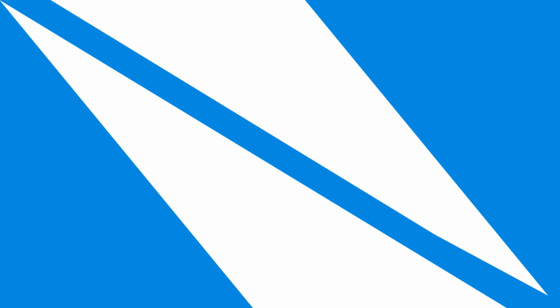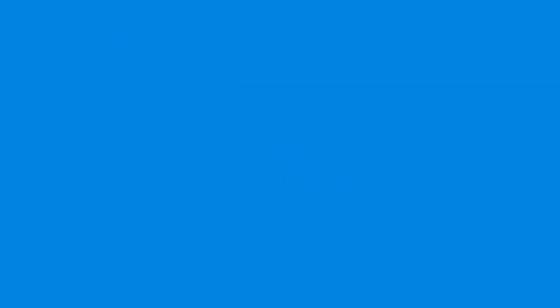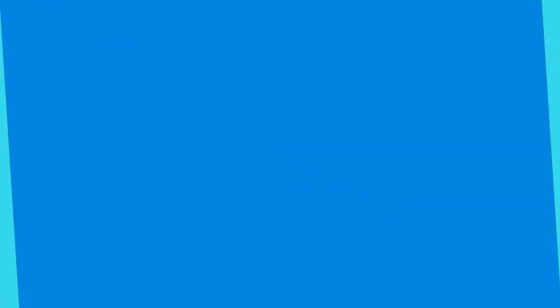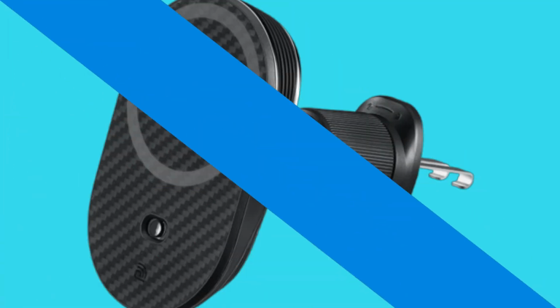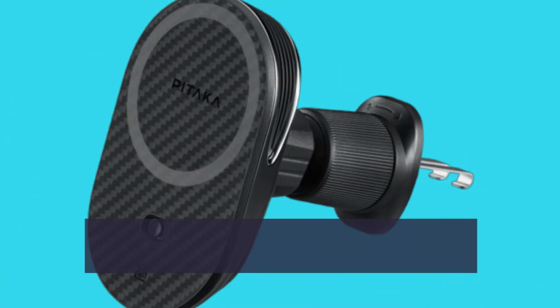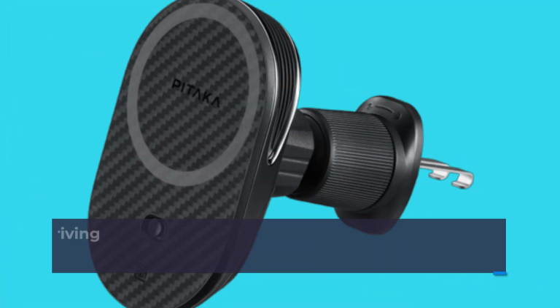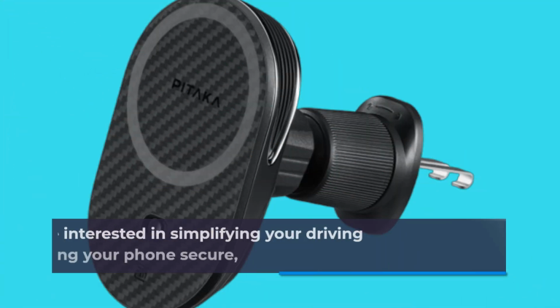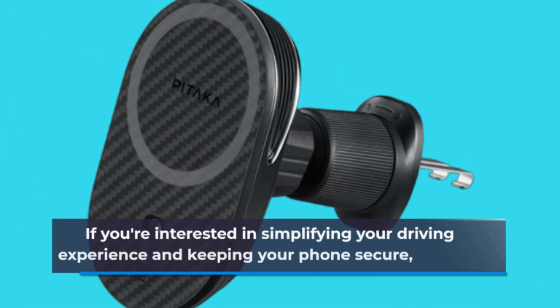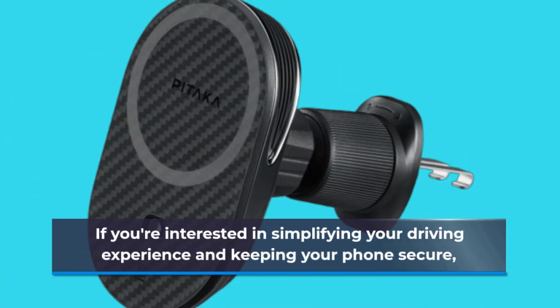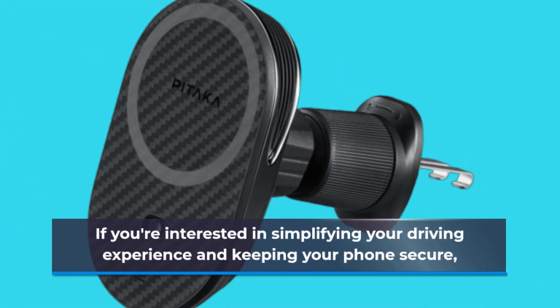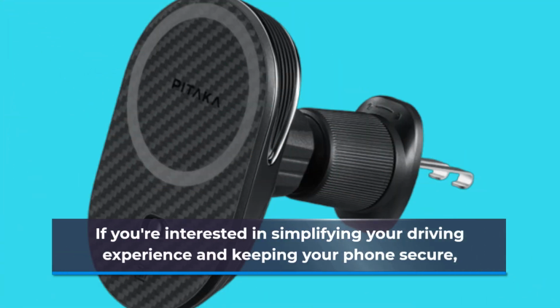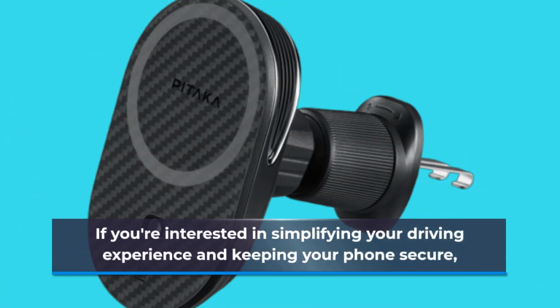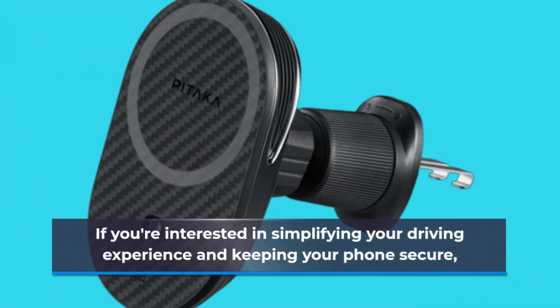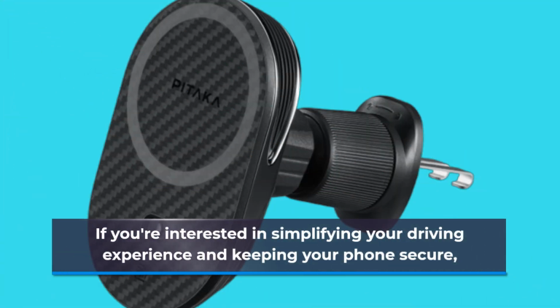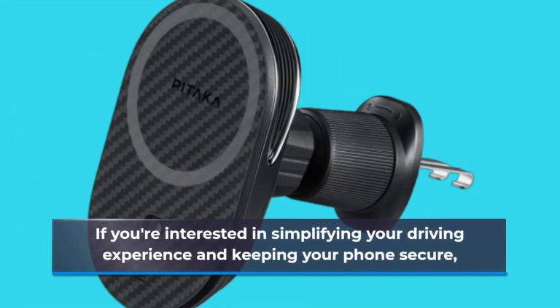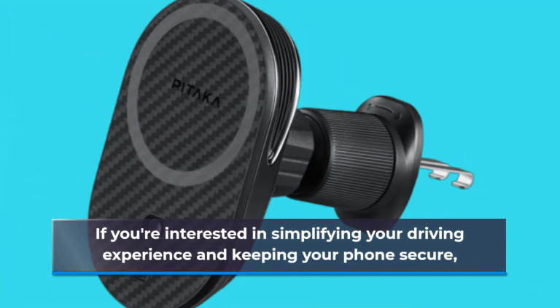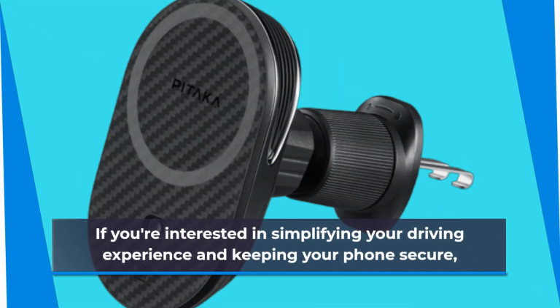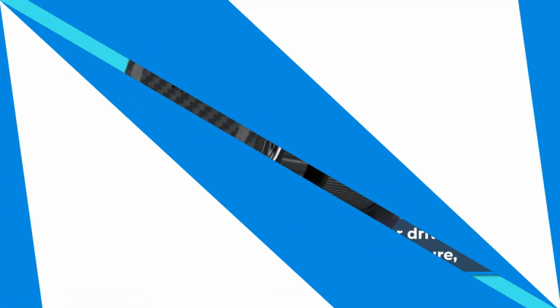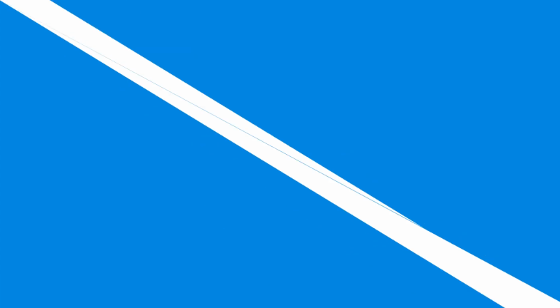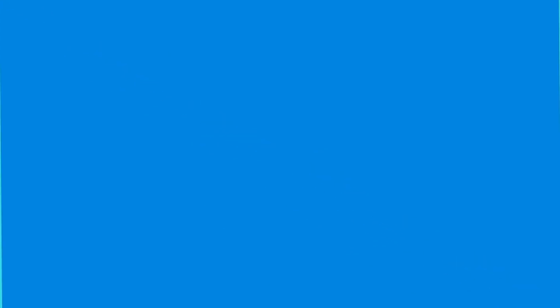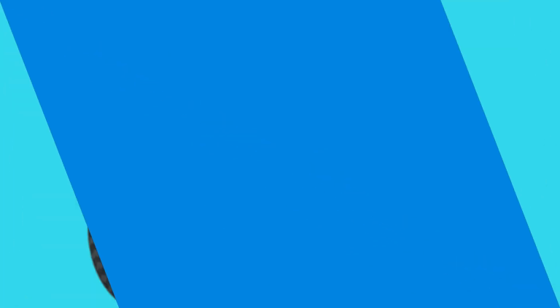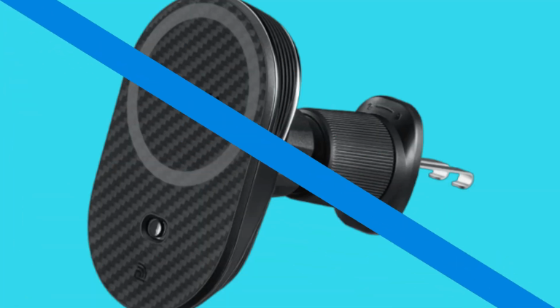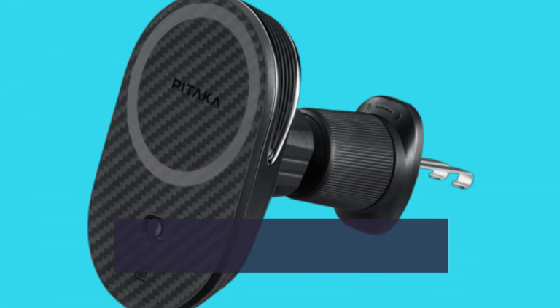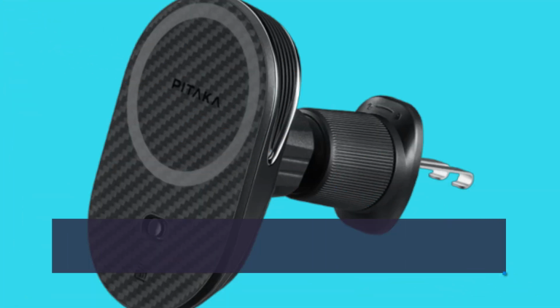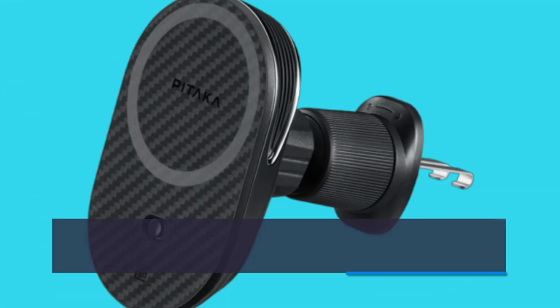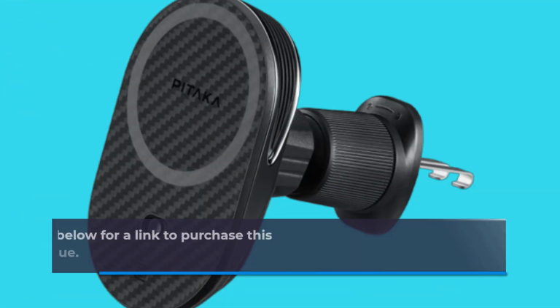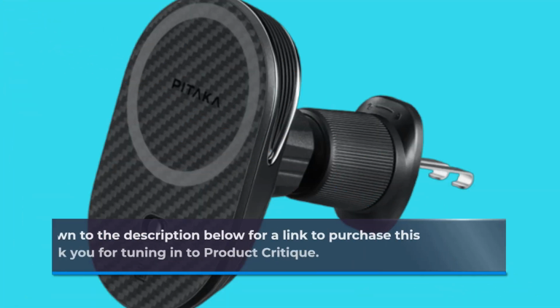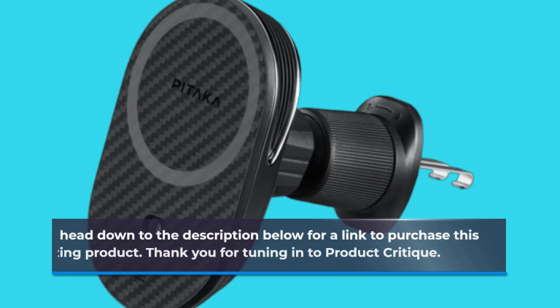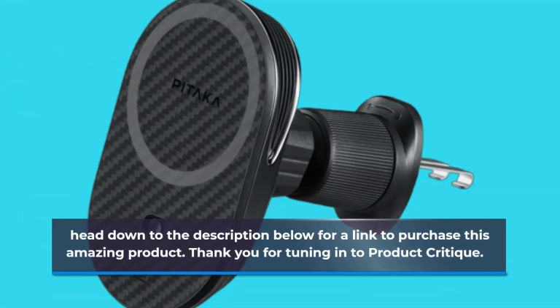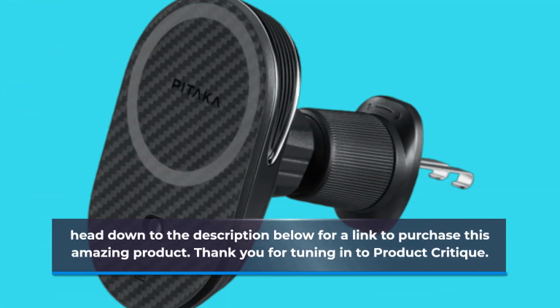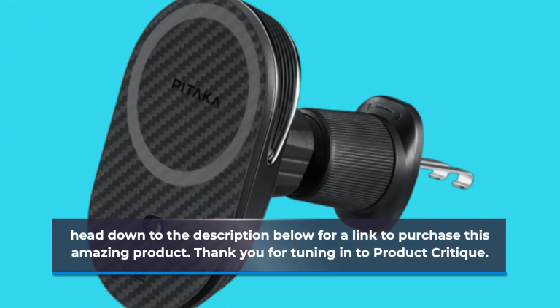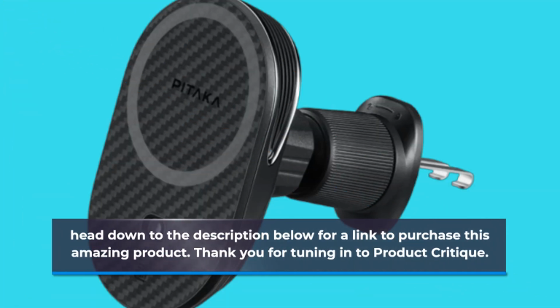If you're interested in simplifying your driving experience and keeping your phone secure, head down to the description below for a link to purchase this amazing product.